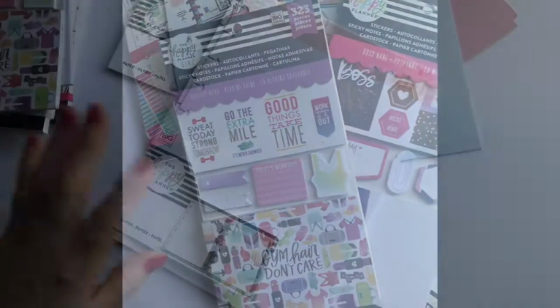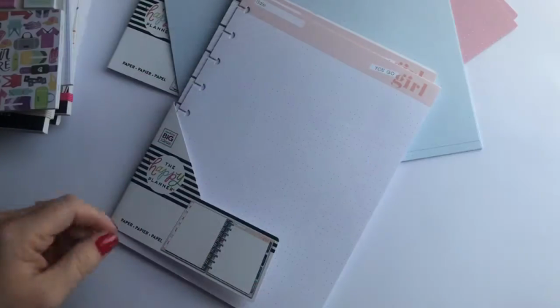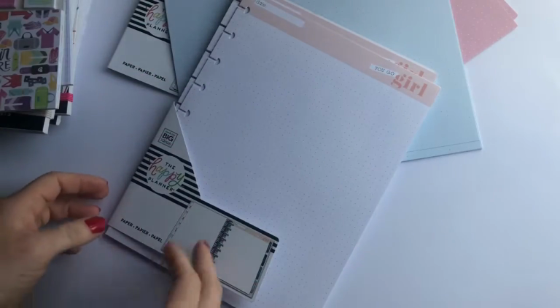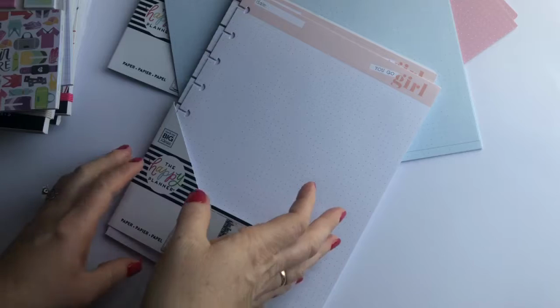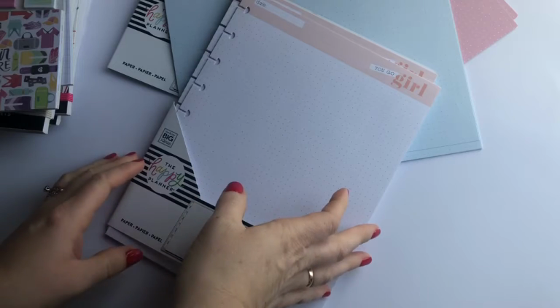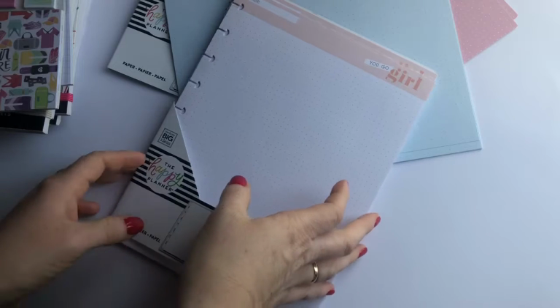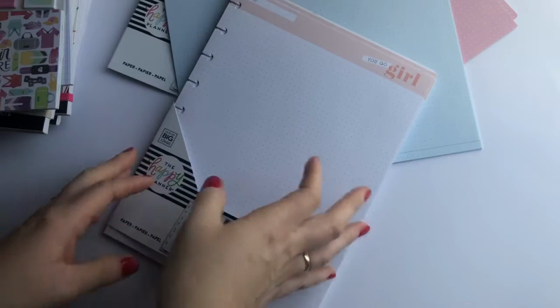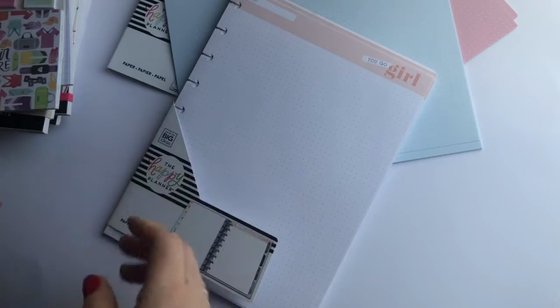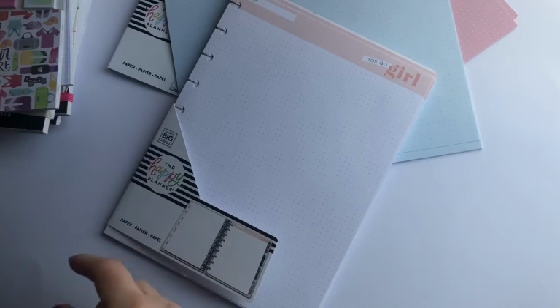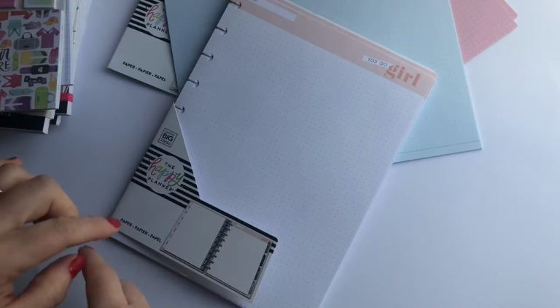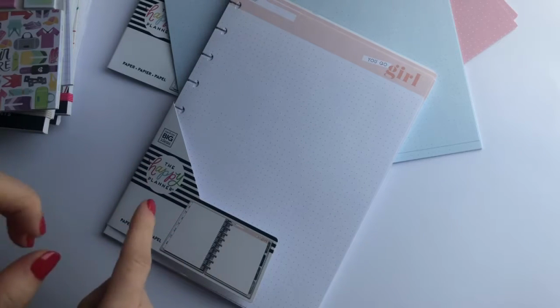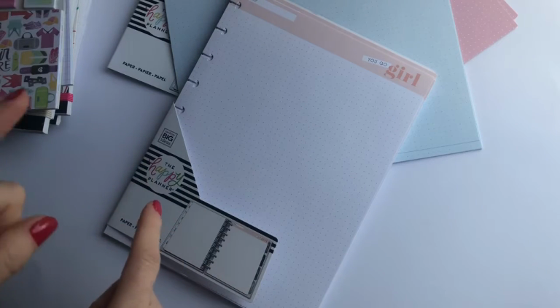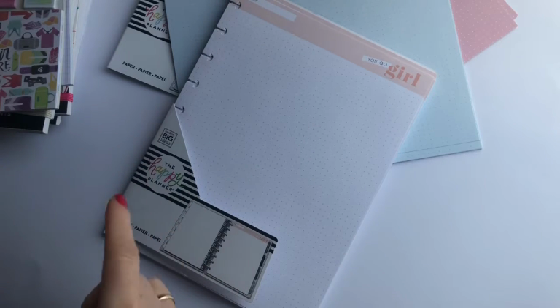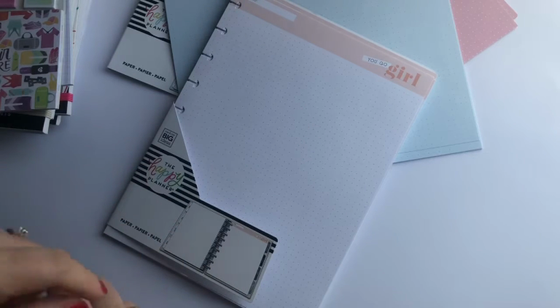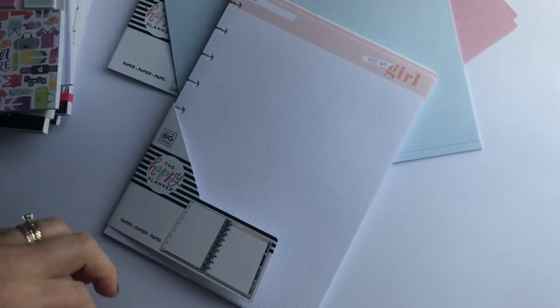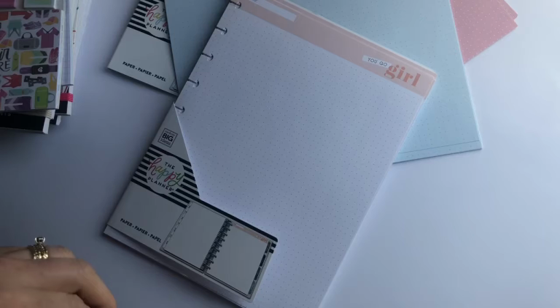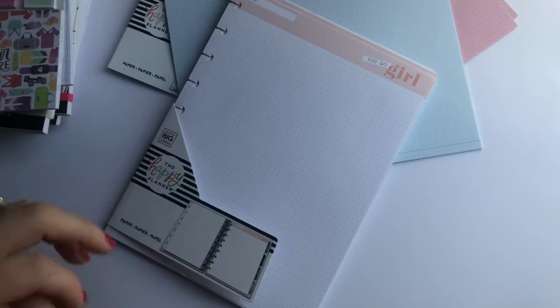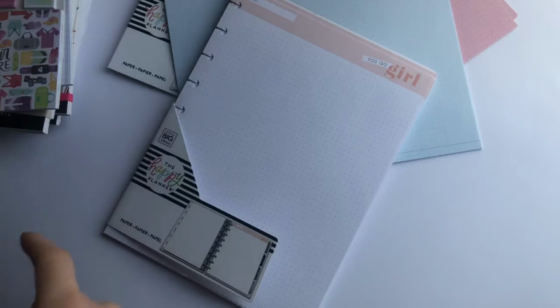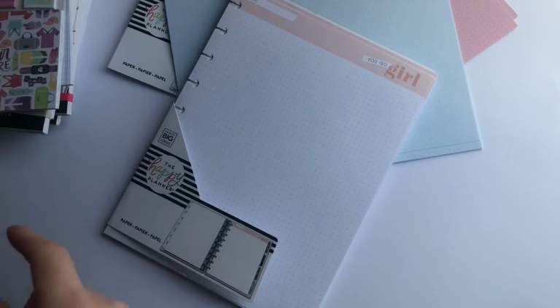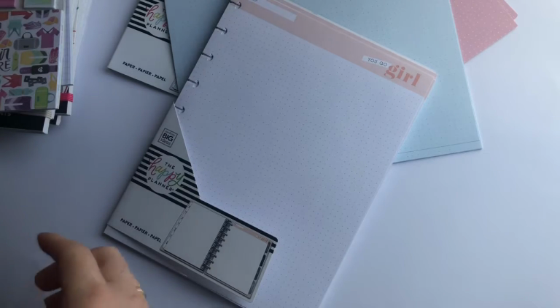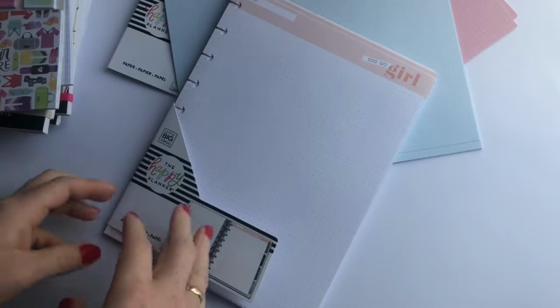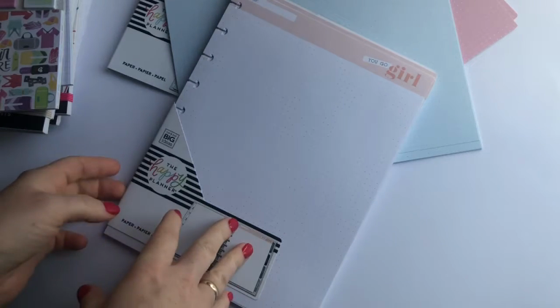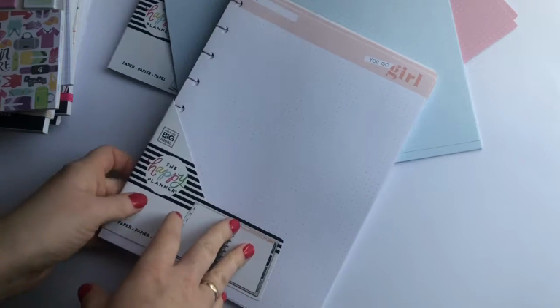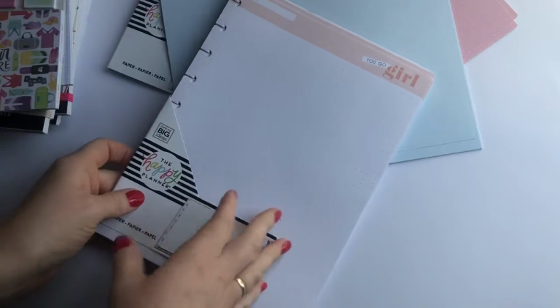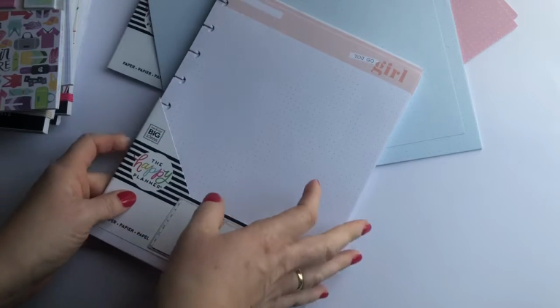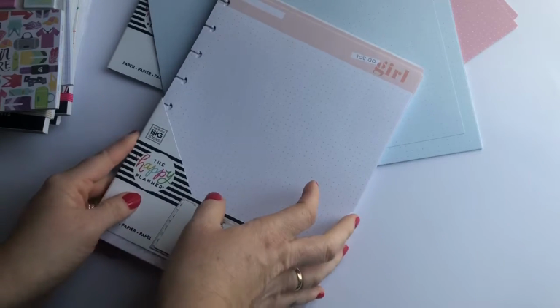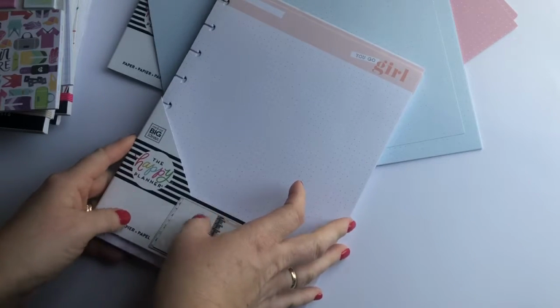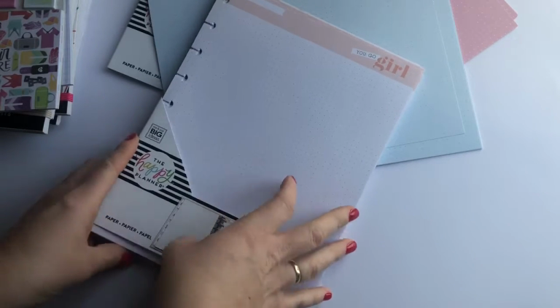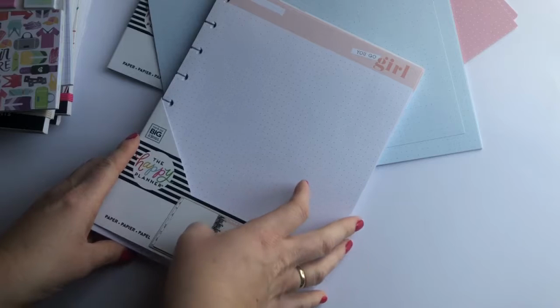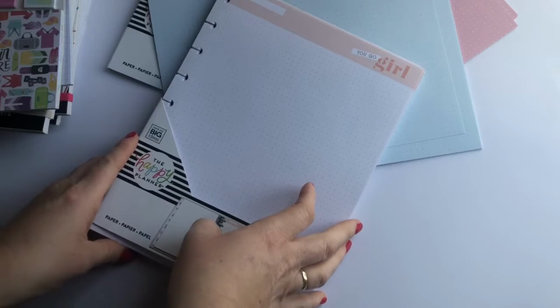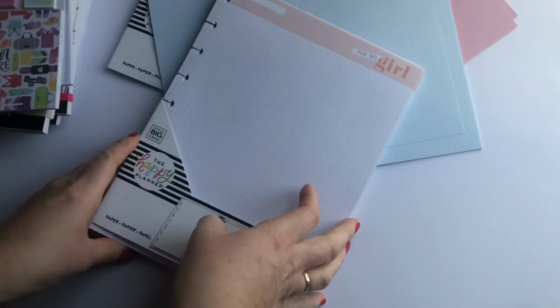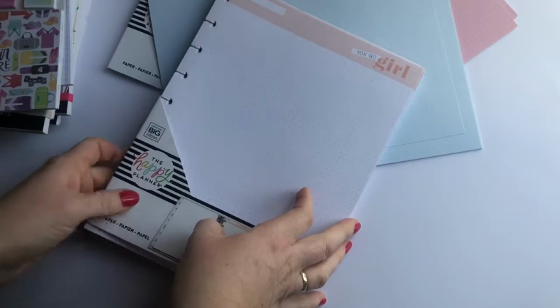Hey guys, it's Bethany with Plan with Bethy Dean and I am bringing you the haul that I picked up at Michael's over this last weekend when they had a really good sale right after Christmas.